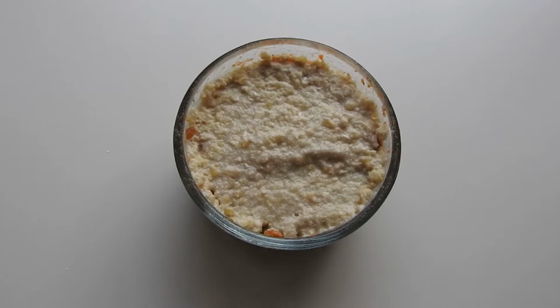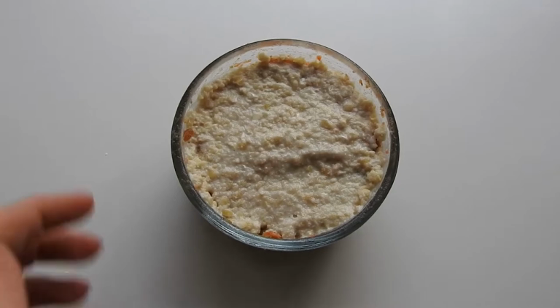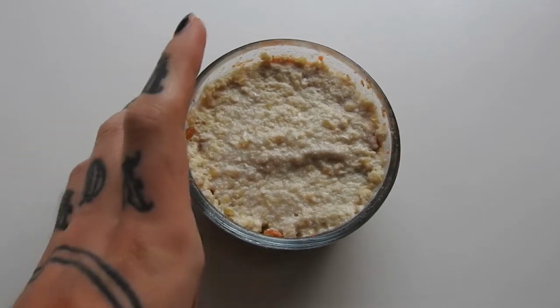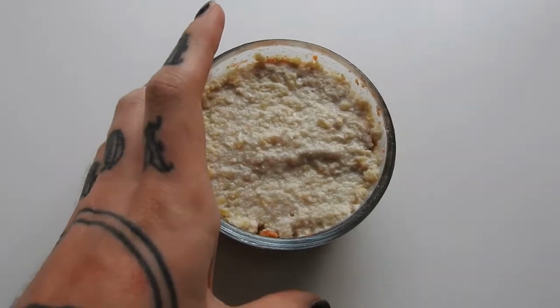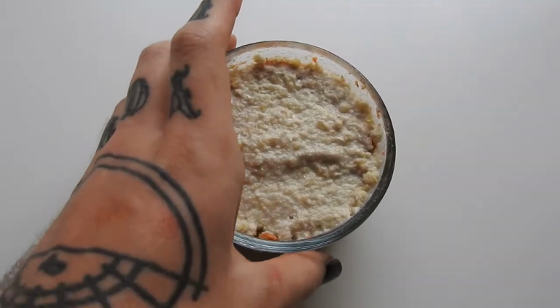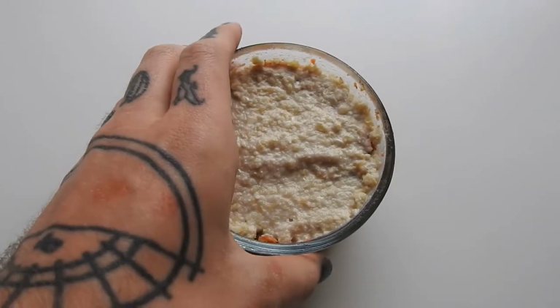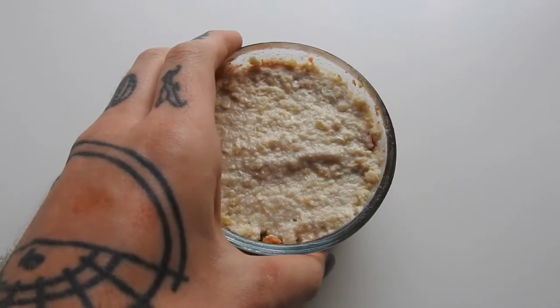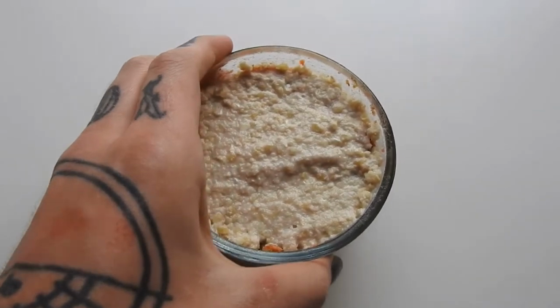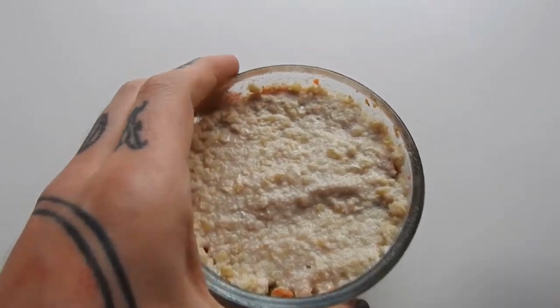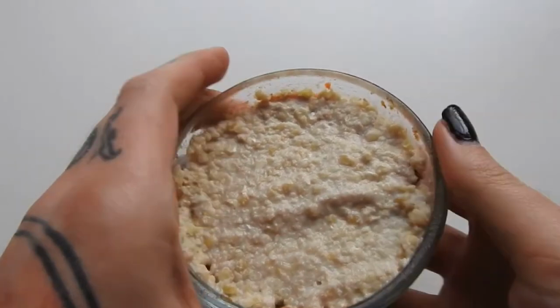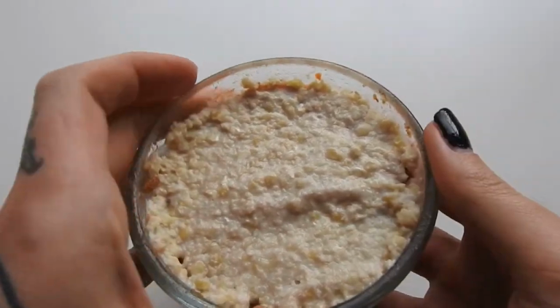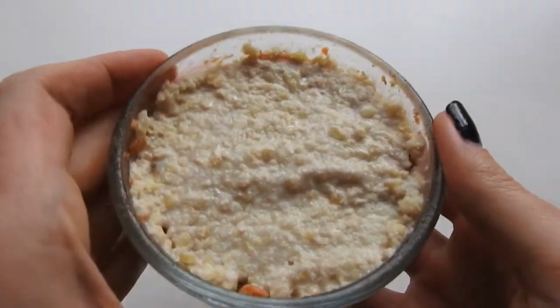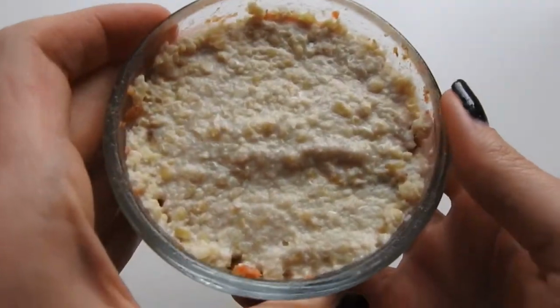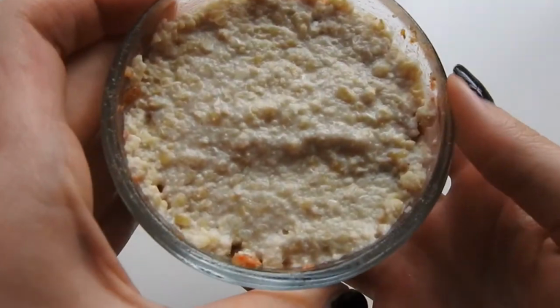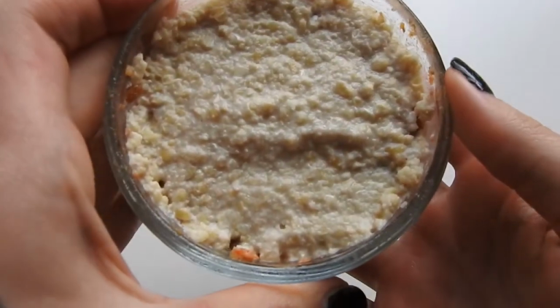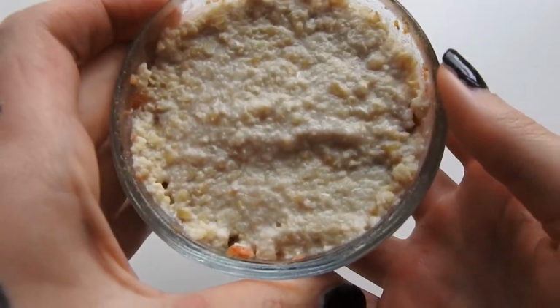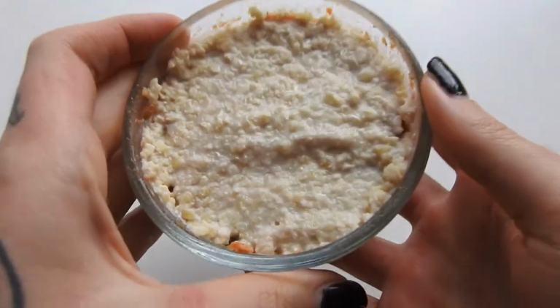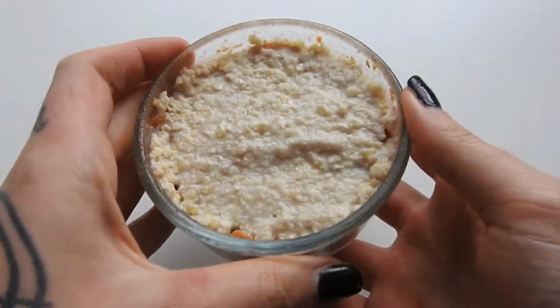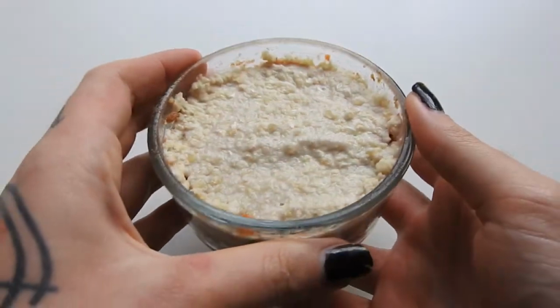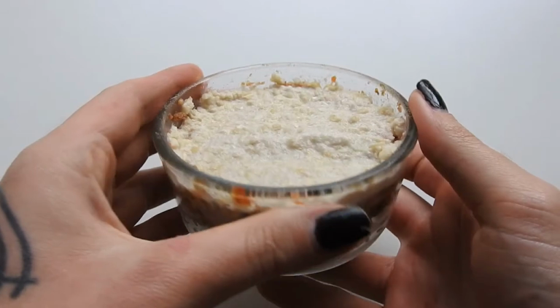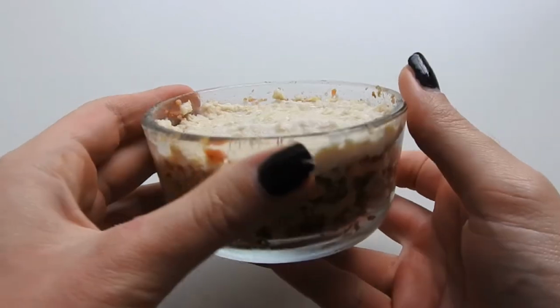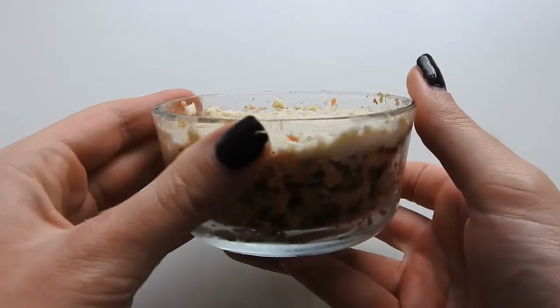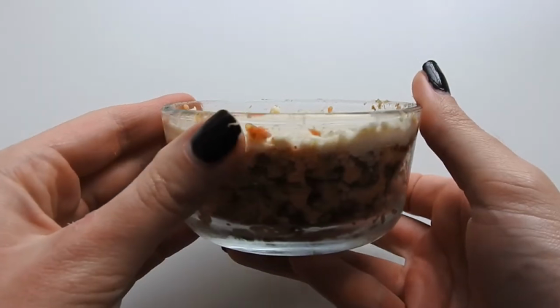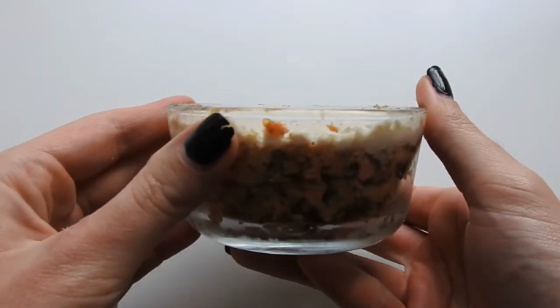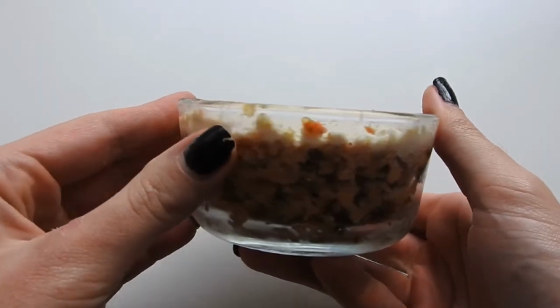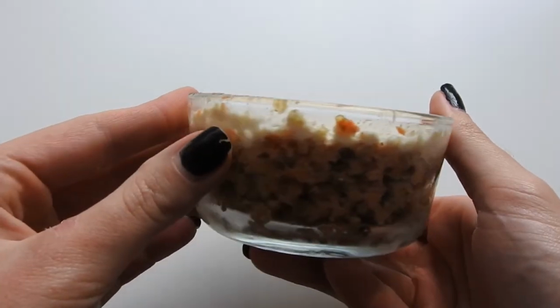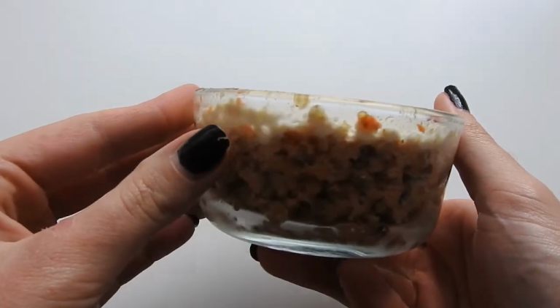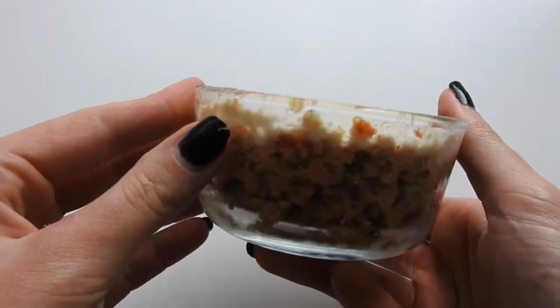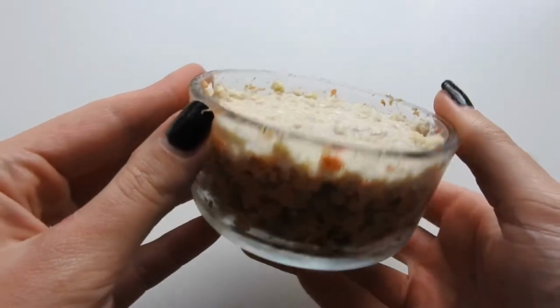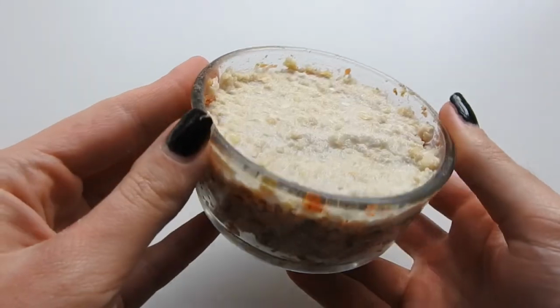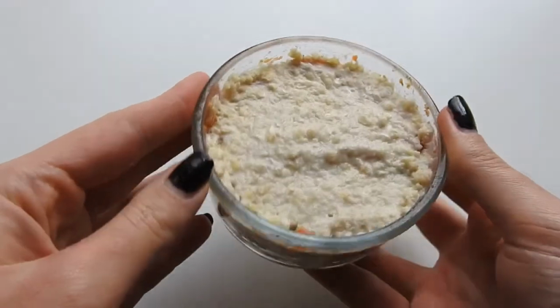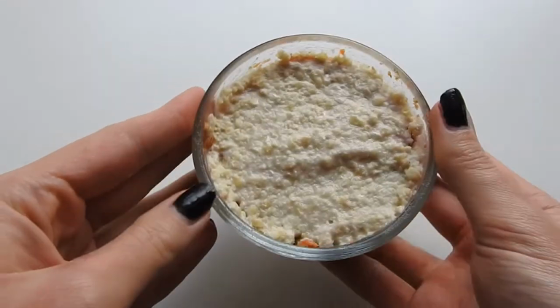Hi guys, welcome back to my channel. Today I have a super easy and quick raw recipe. This is for a little personalized carrot cake.